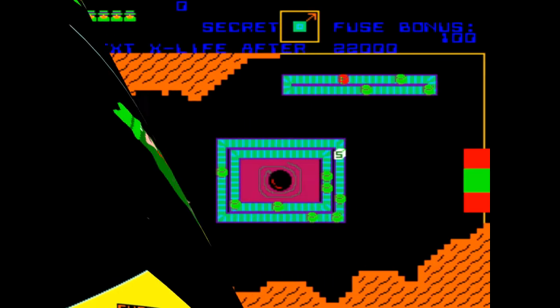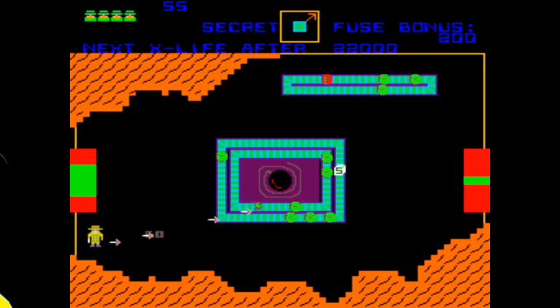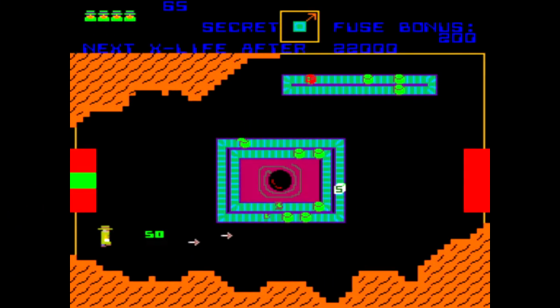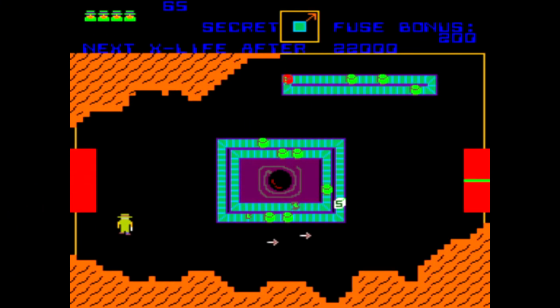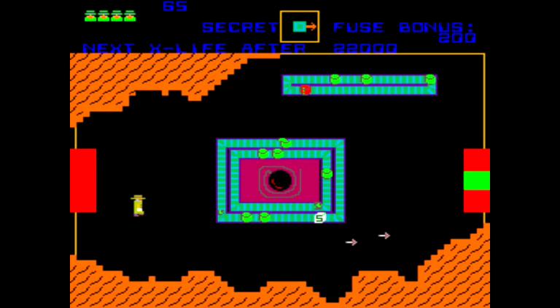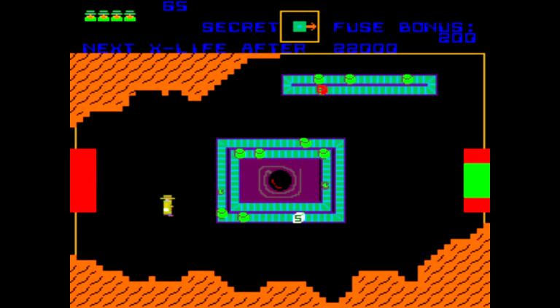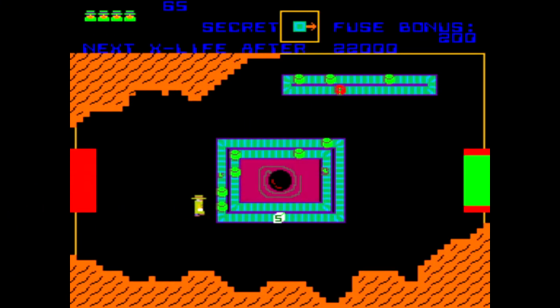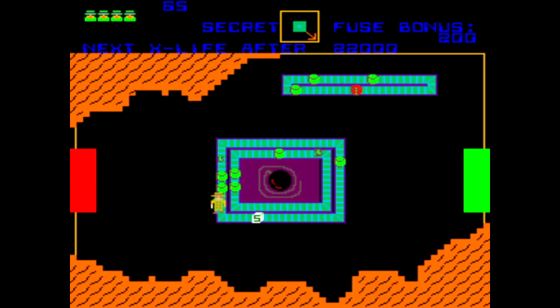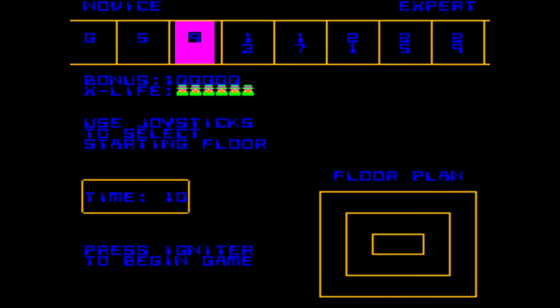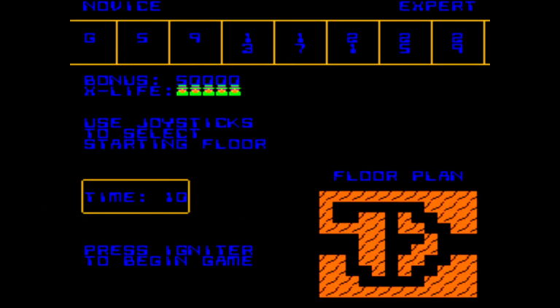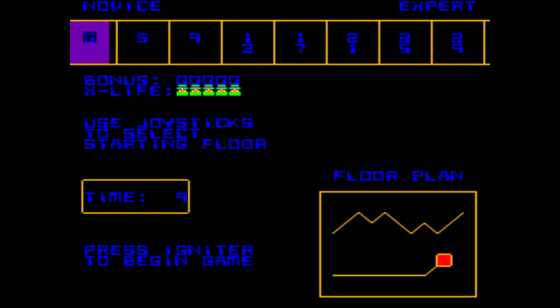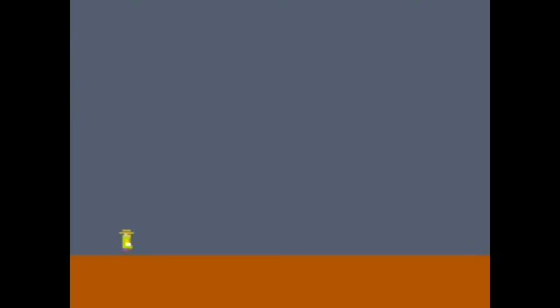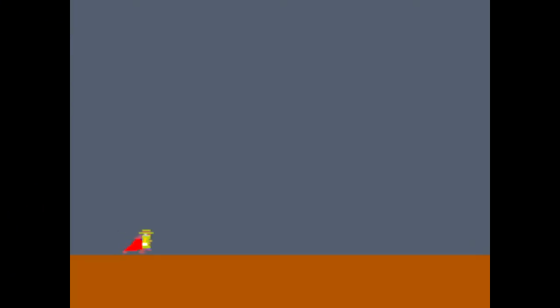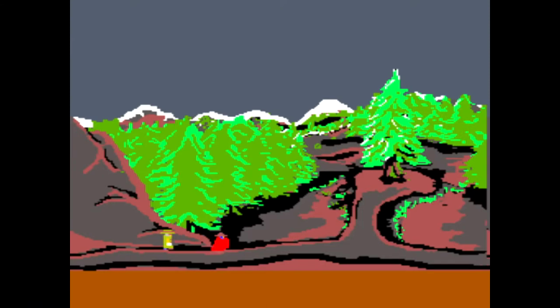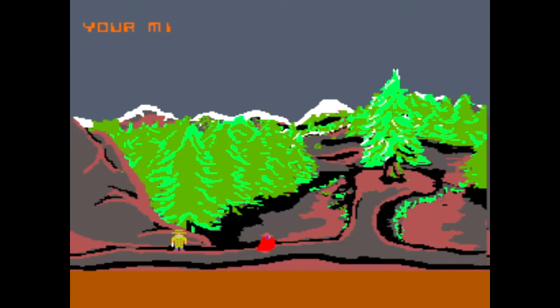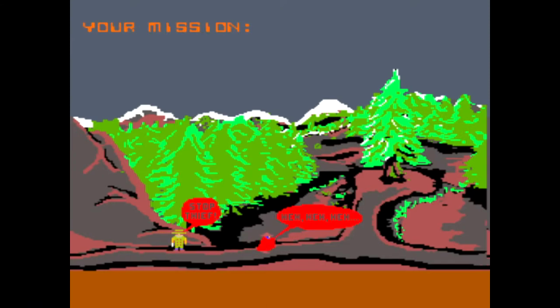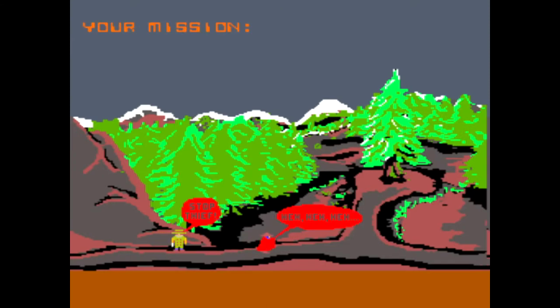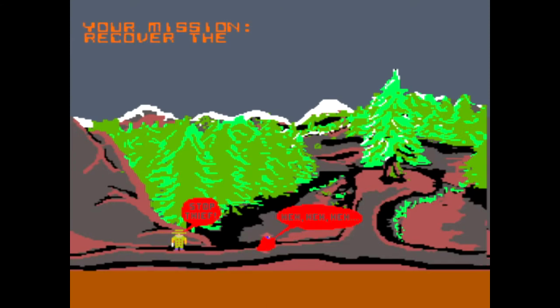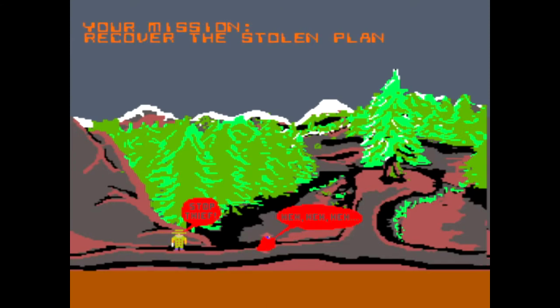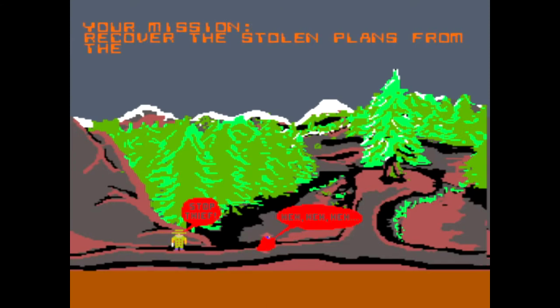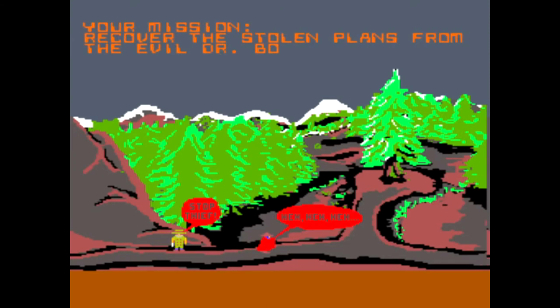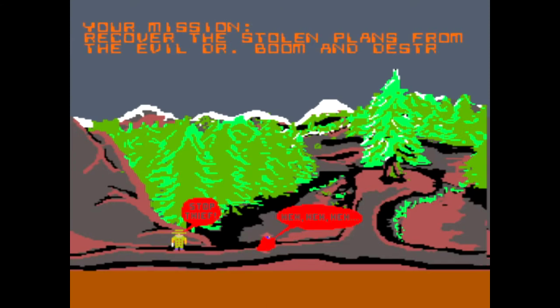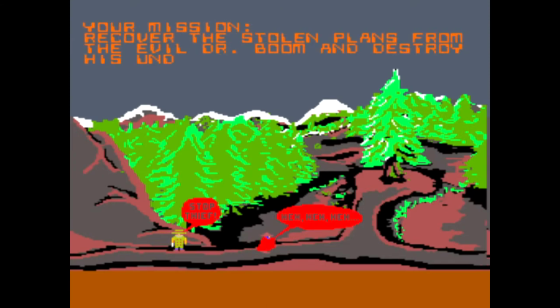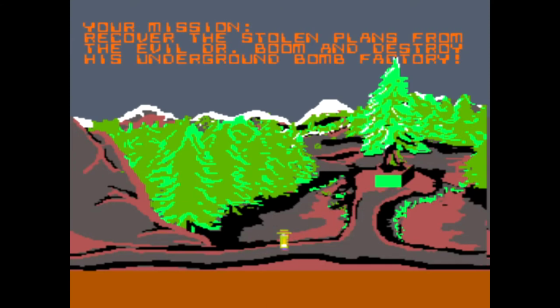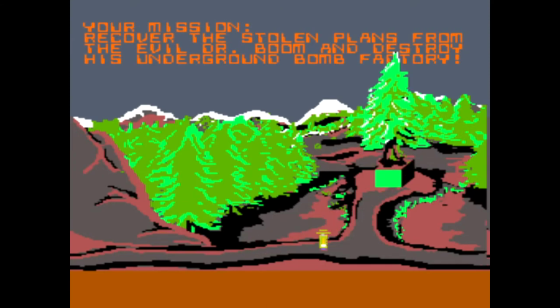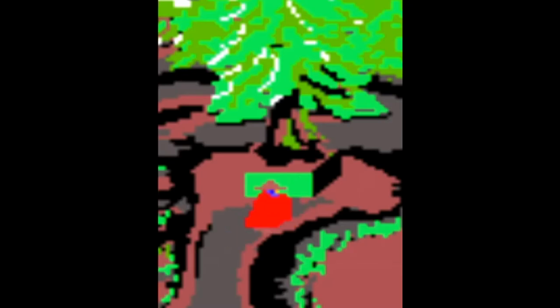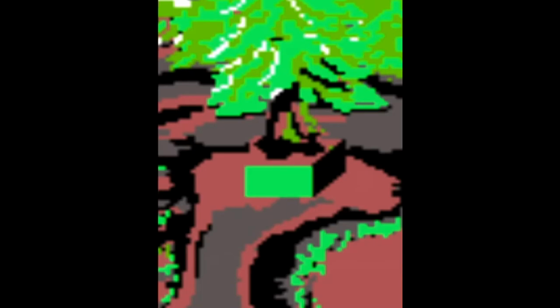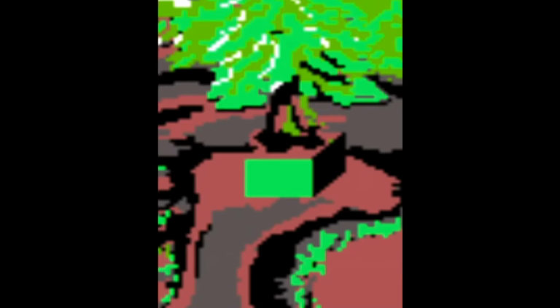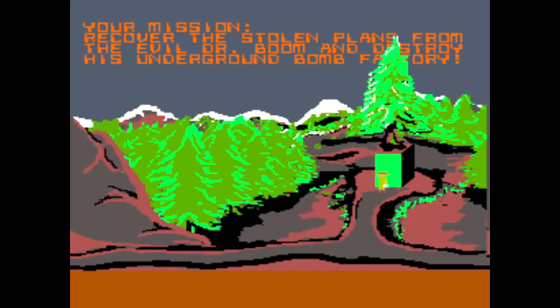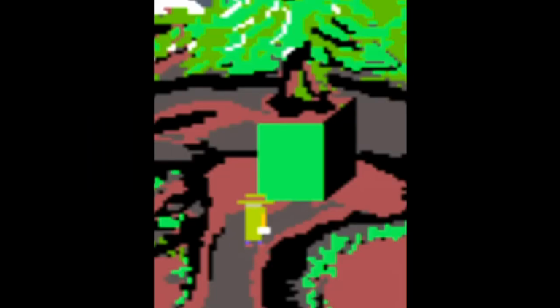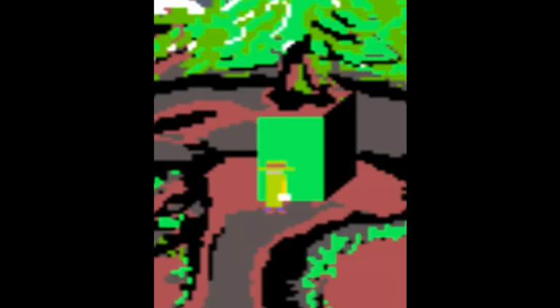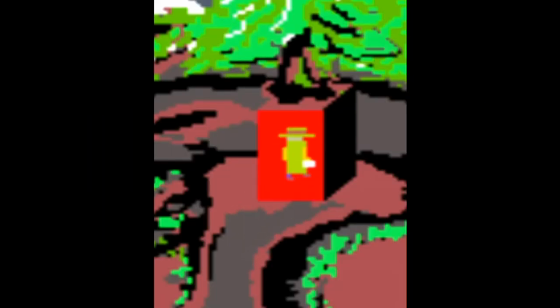Once you select your beginning level, the game begins. If you begin on the first level, you will have a short cutscene in which Dr. Boom runs past you with the stolen plans. He will enter a secret passage under a tree and Agent X will follow him.